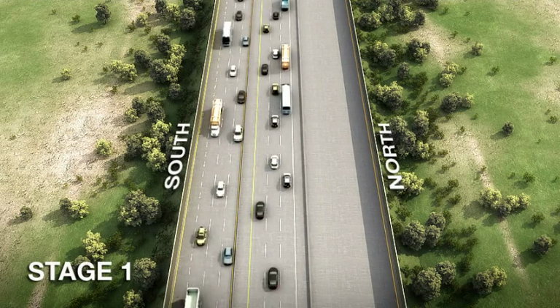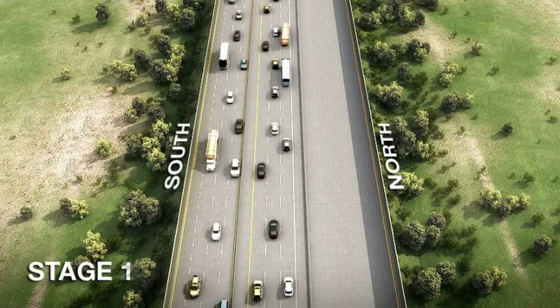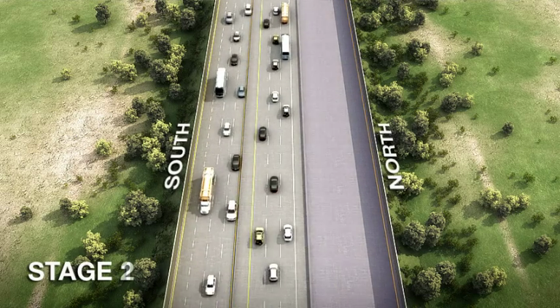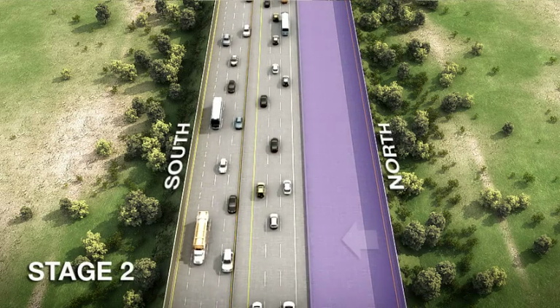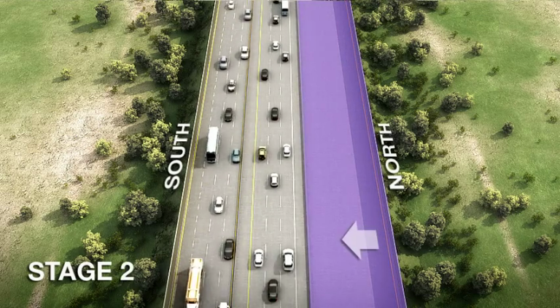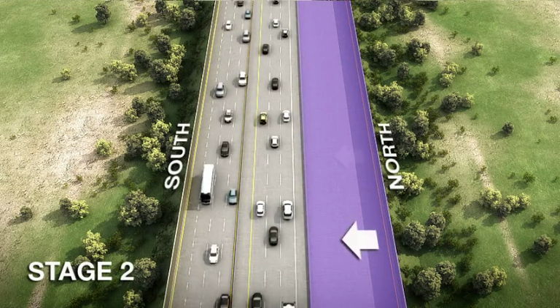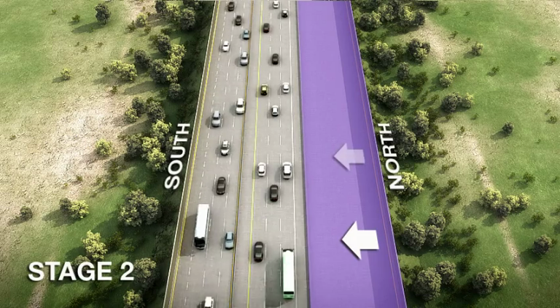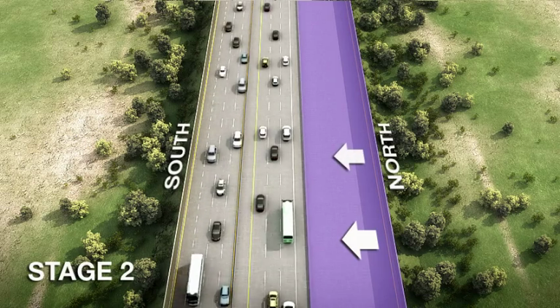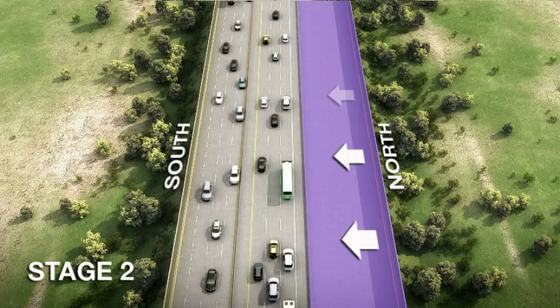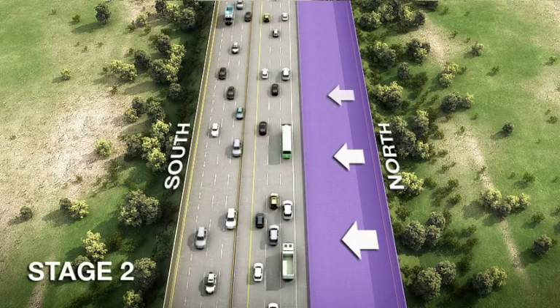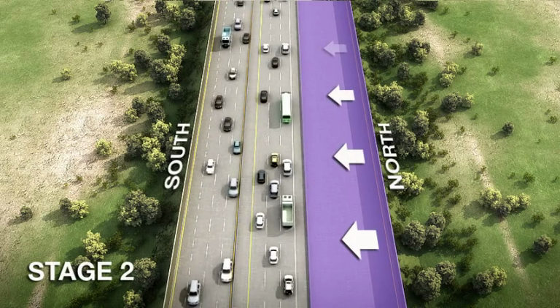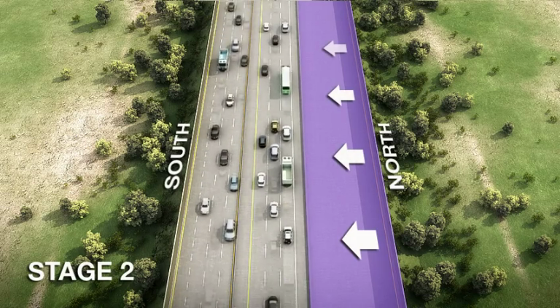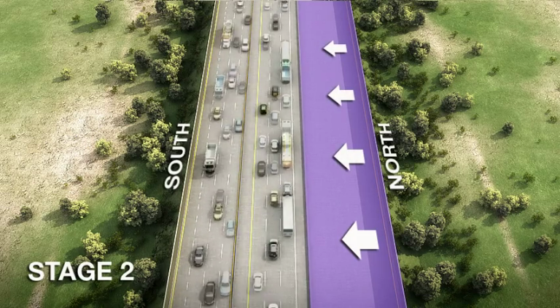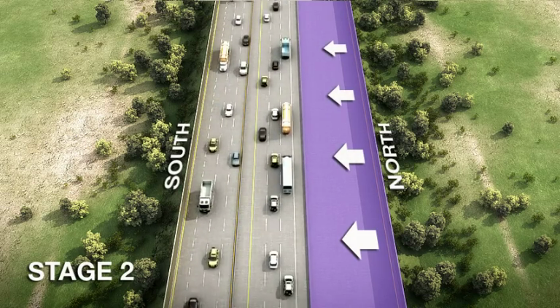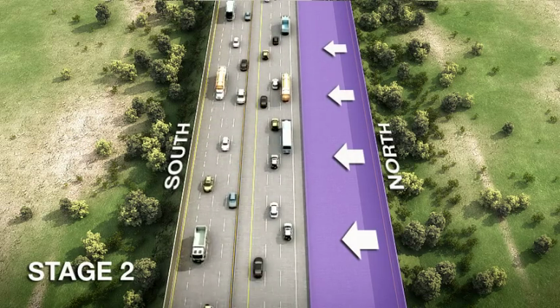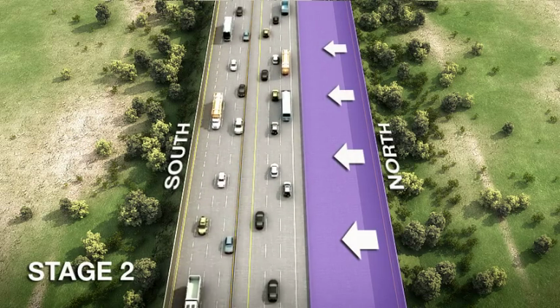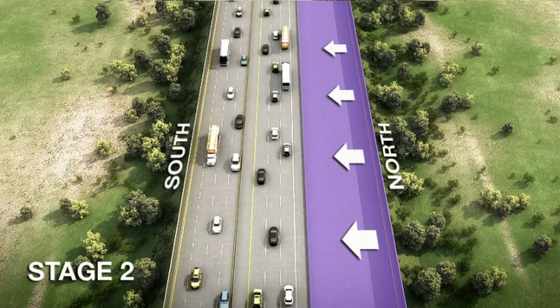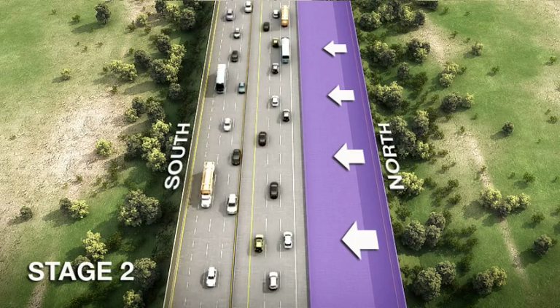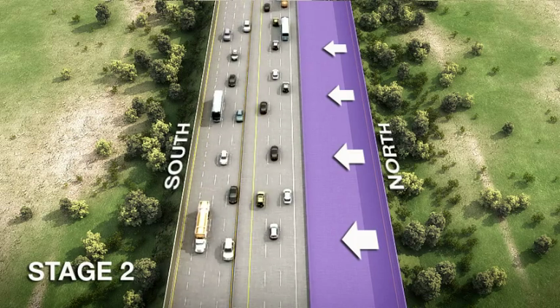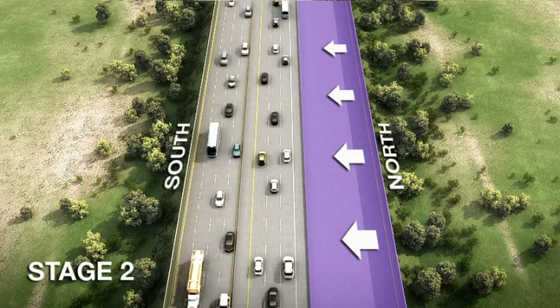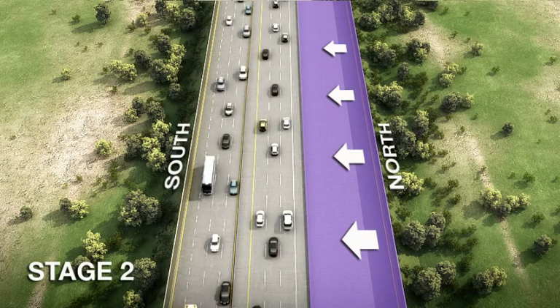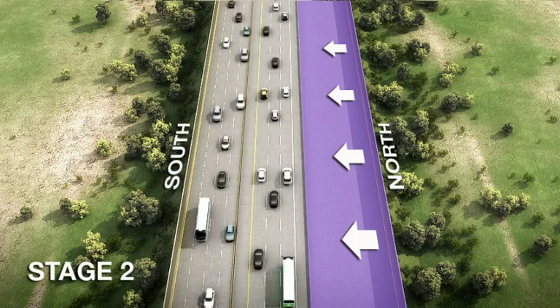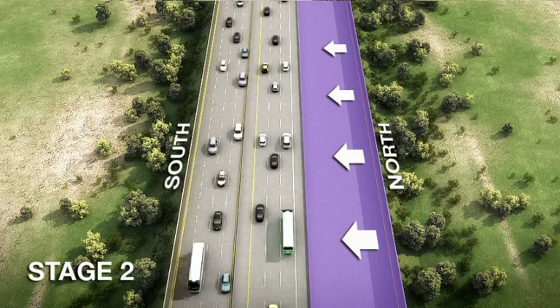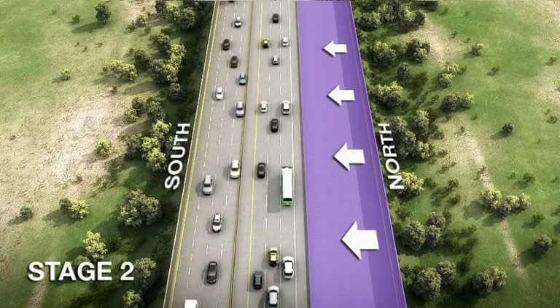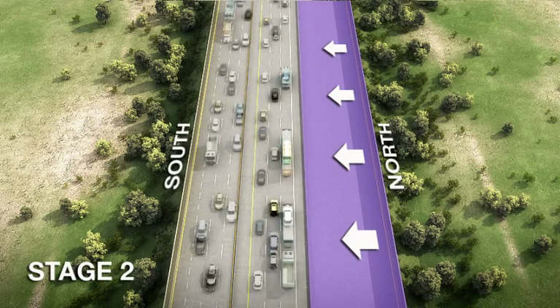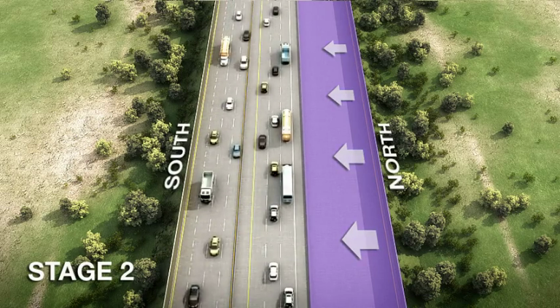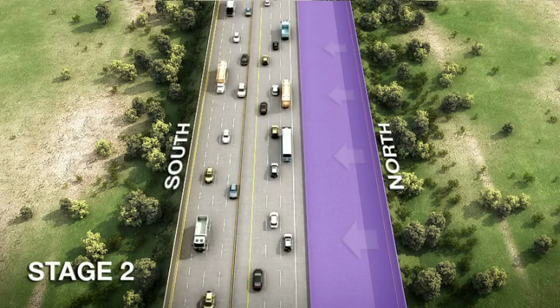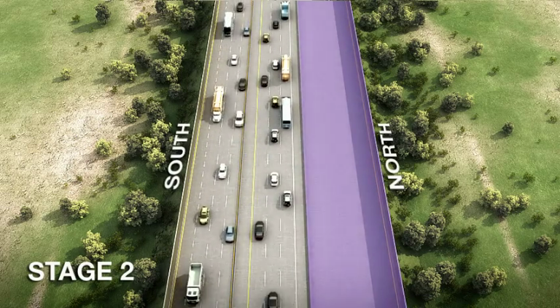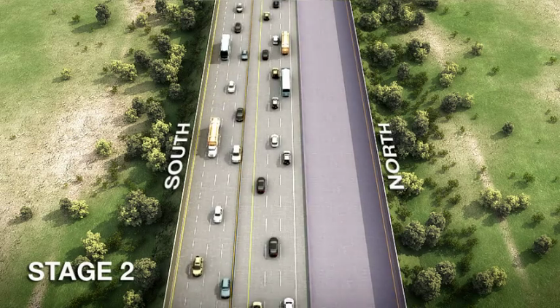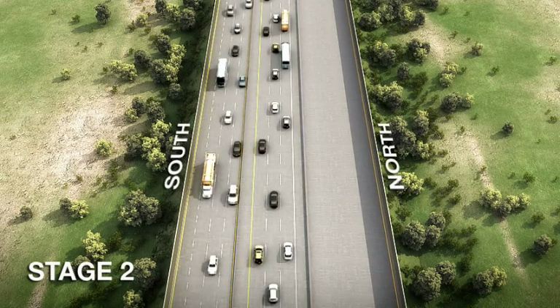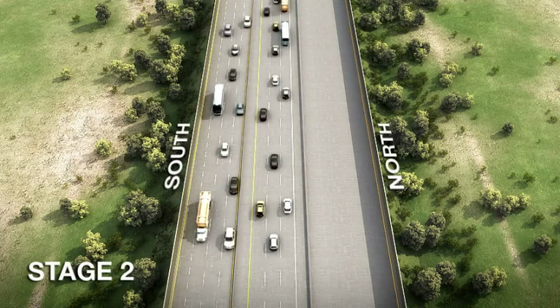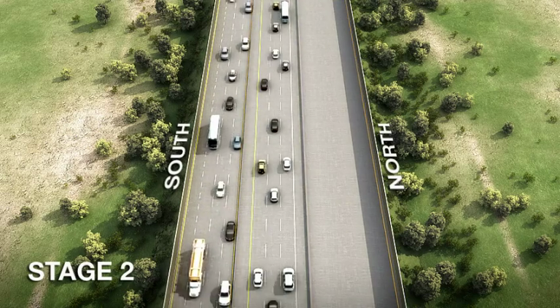During Stage 2, northbound traffic will be shifted to the centre median. Three travel lanes will remain open in each direction. The northbound pavement will be replaced with concrete as the auxiliary lanes and sound walls are constructed.